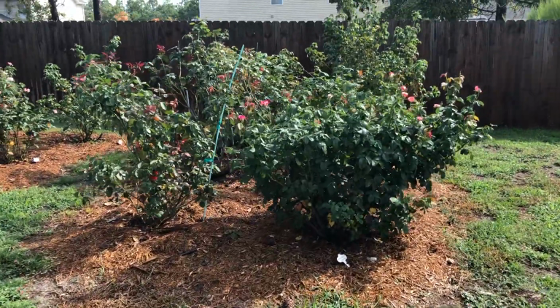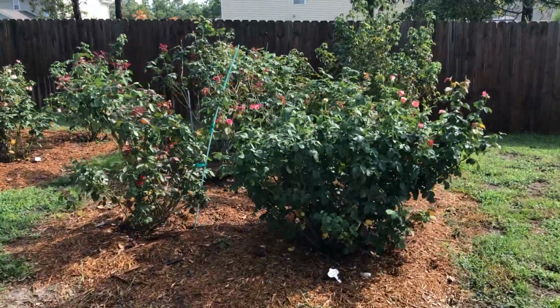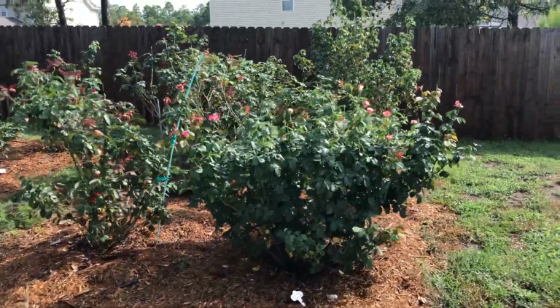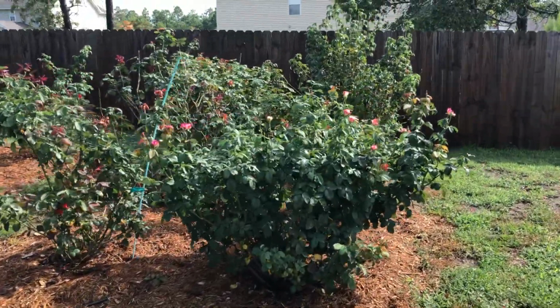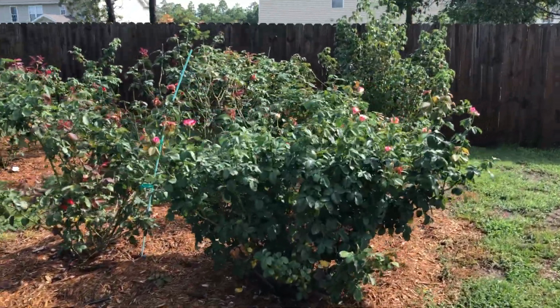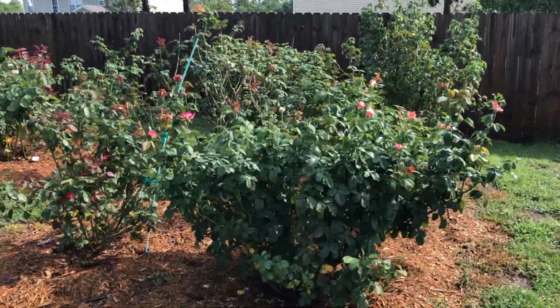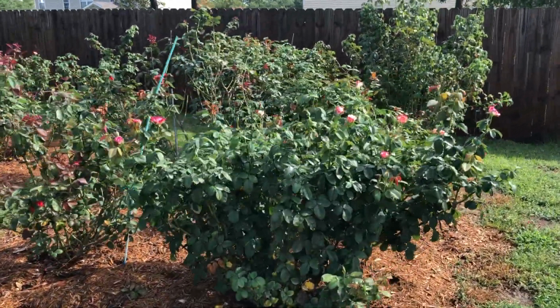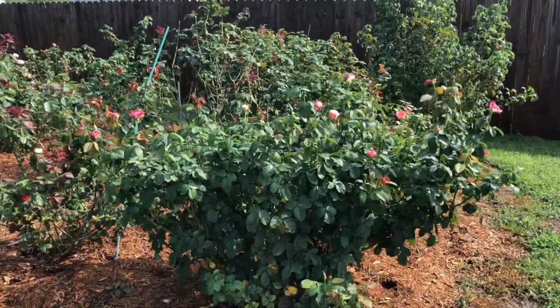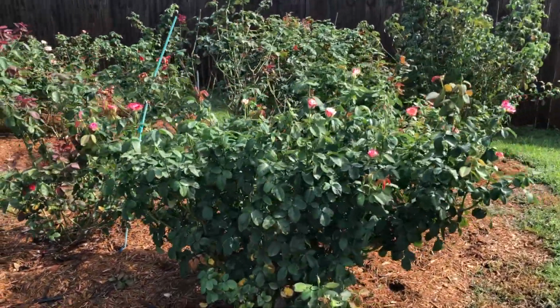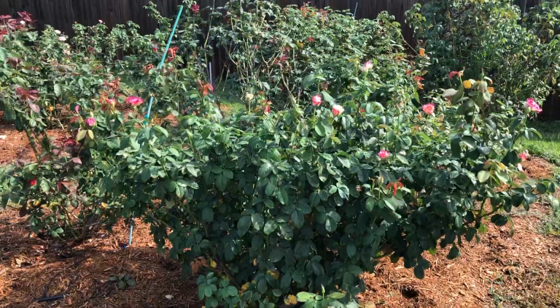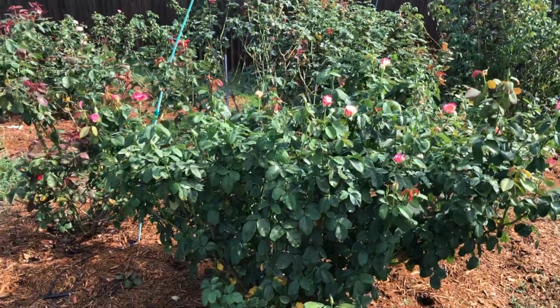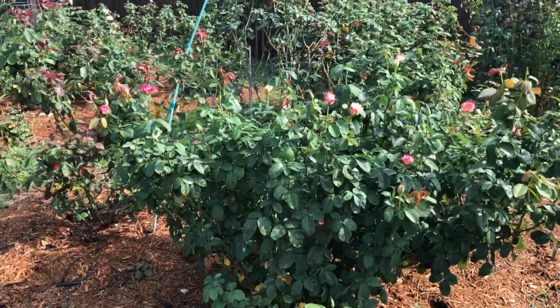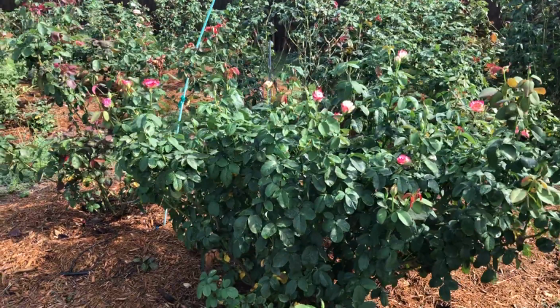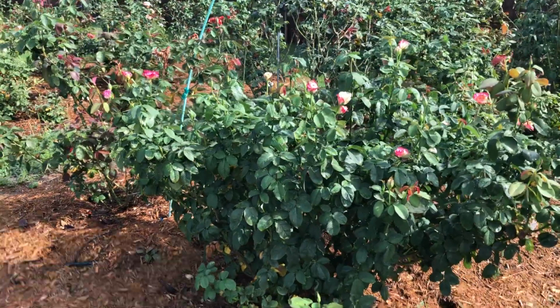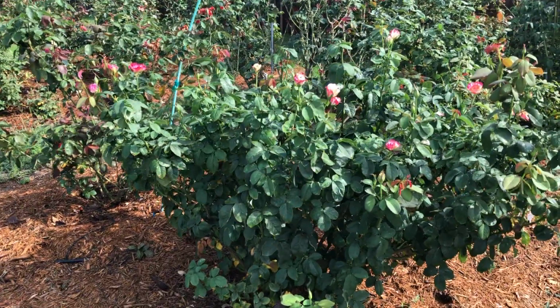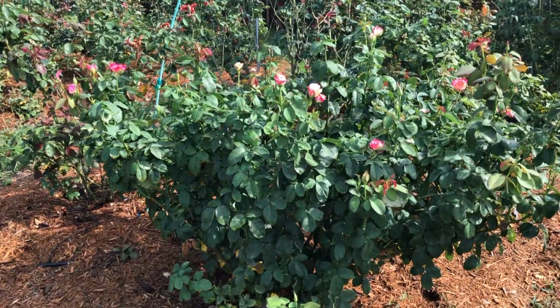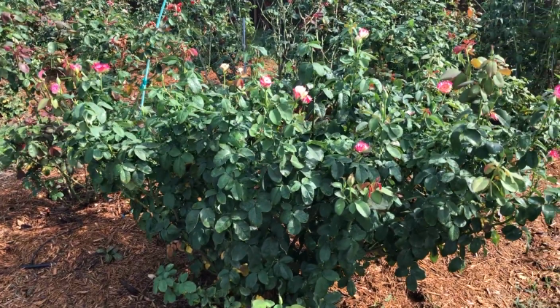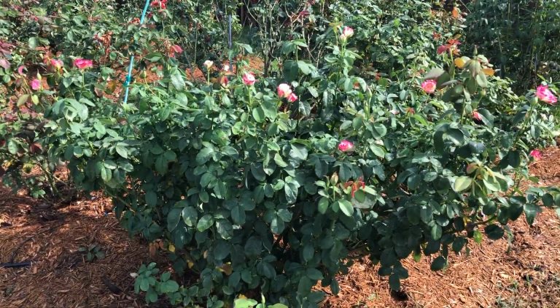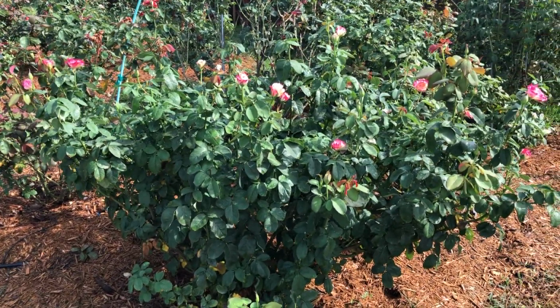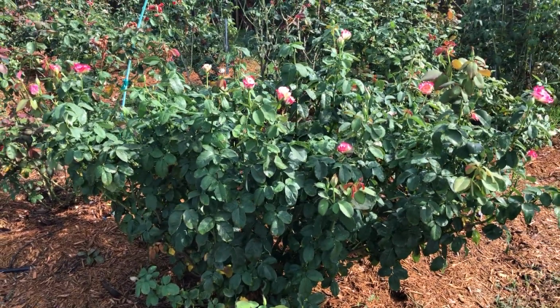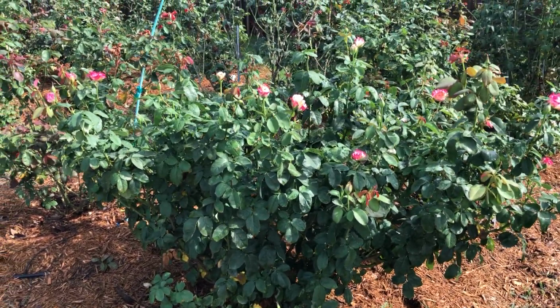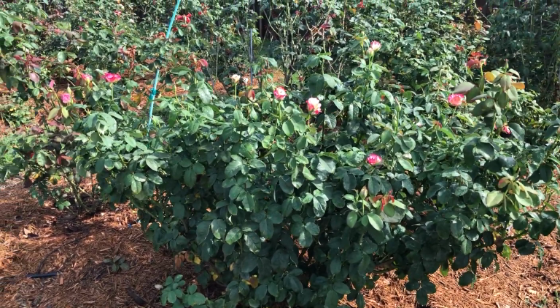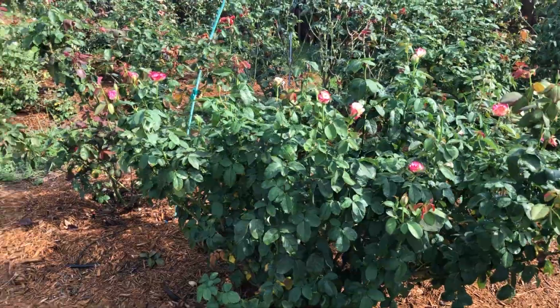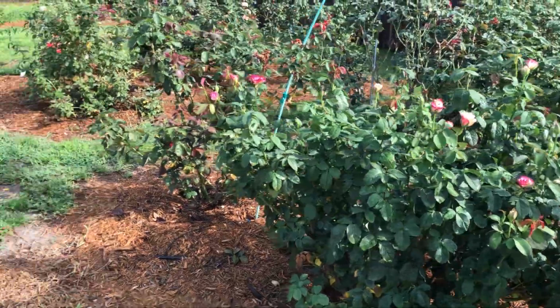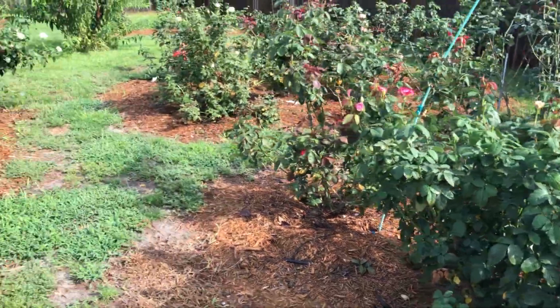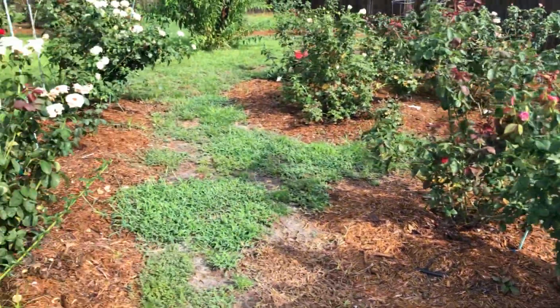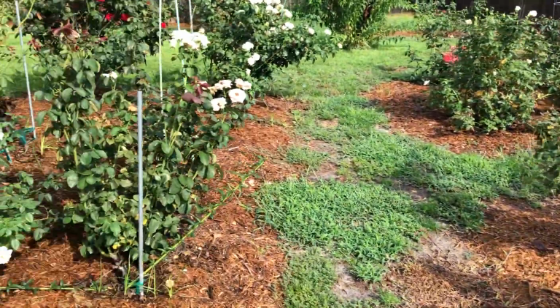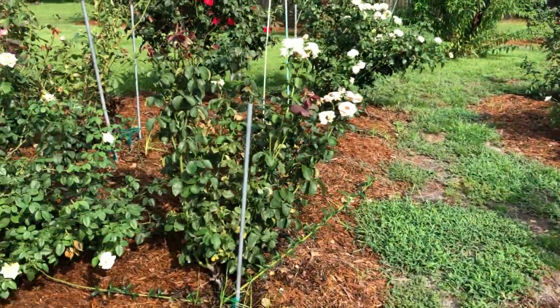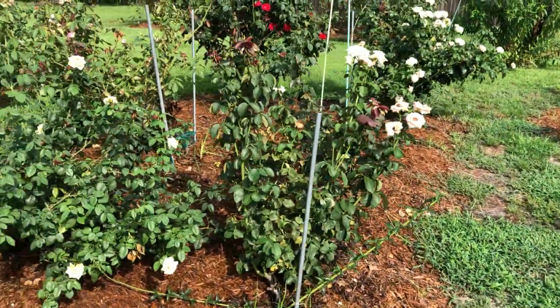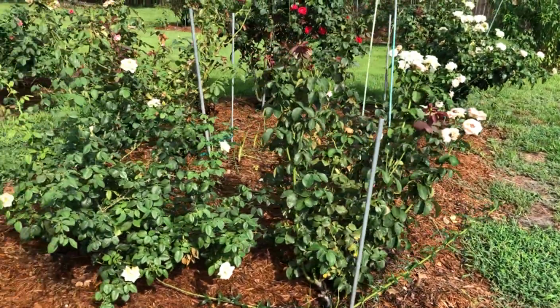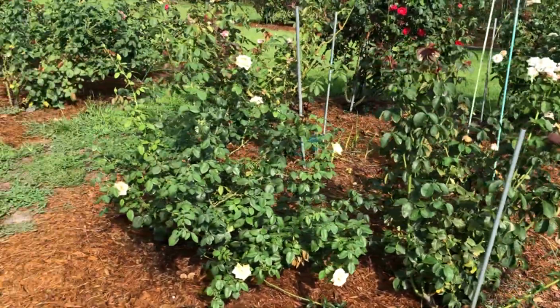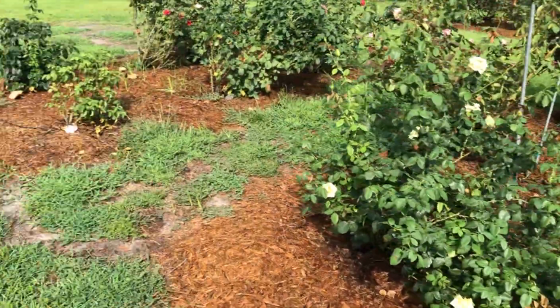A couple days with just a tenth of an inch, but we were here the past 24 hours and had some tremendous thunderstorms. It's just amazing what a natural rain will do.